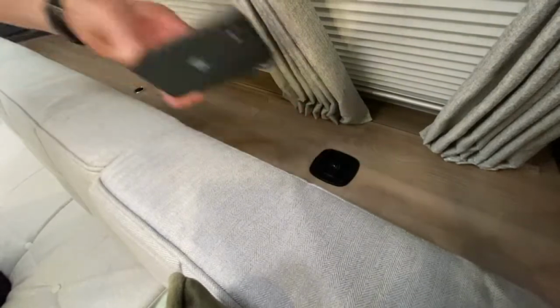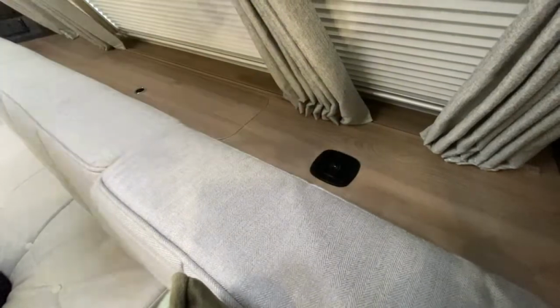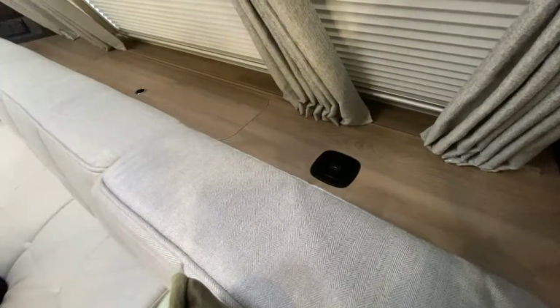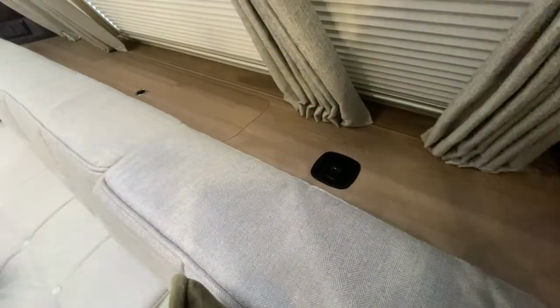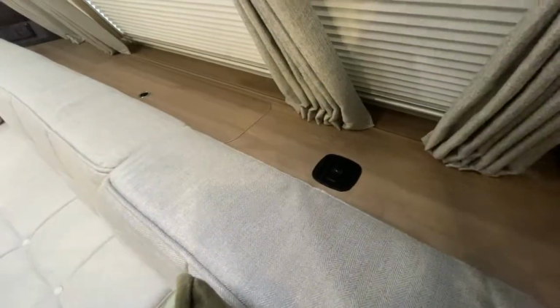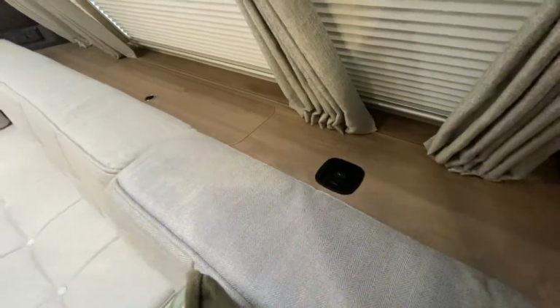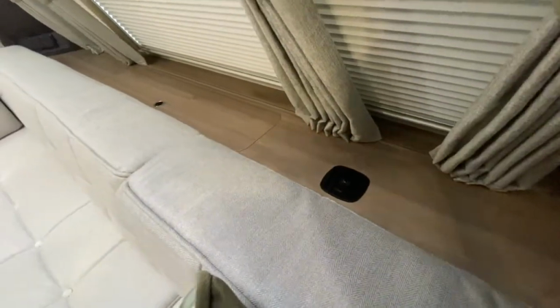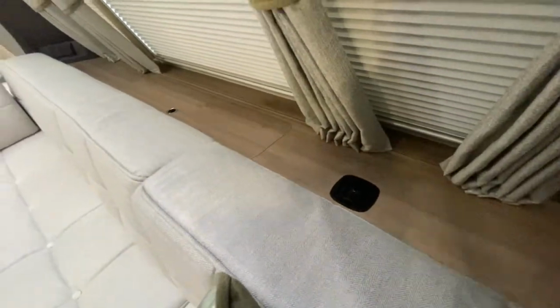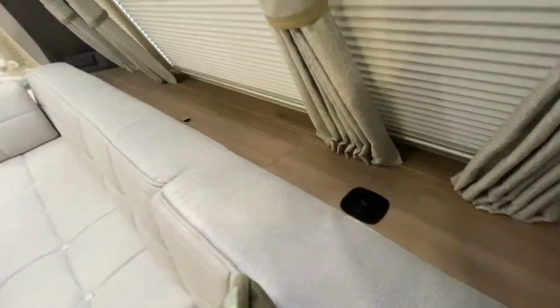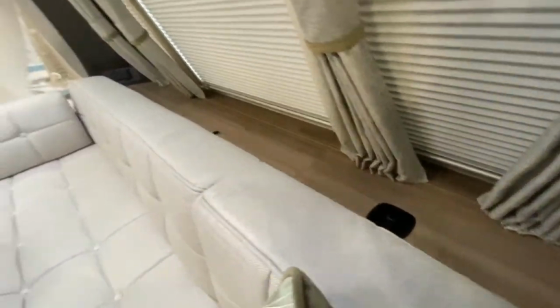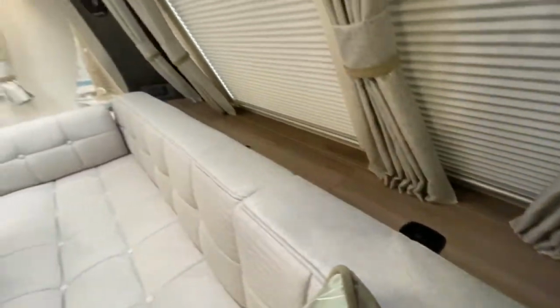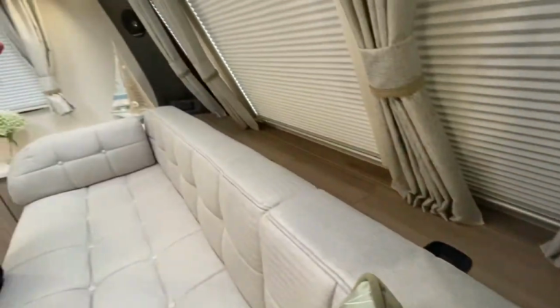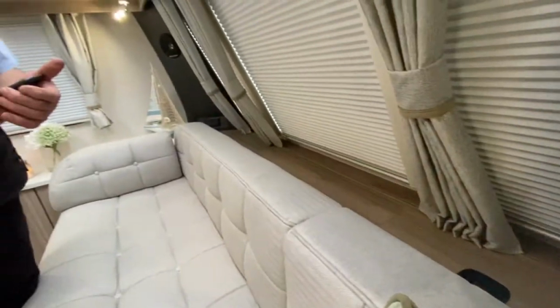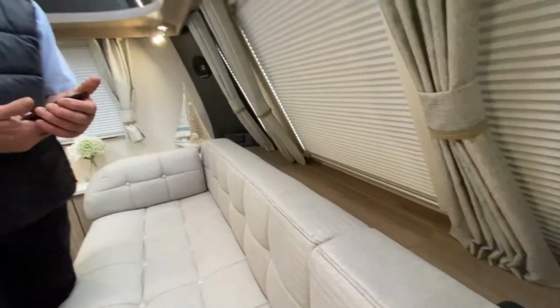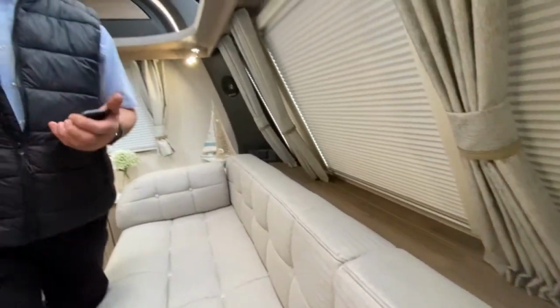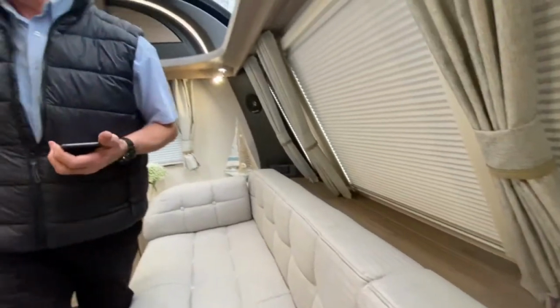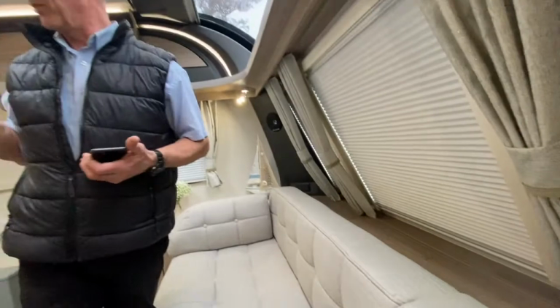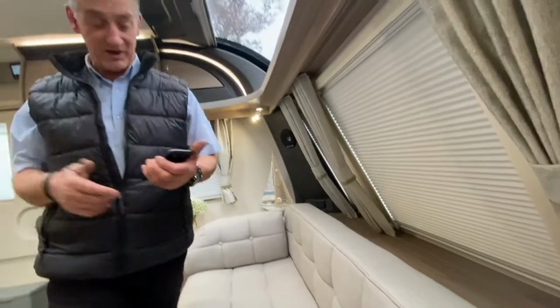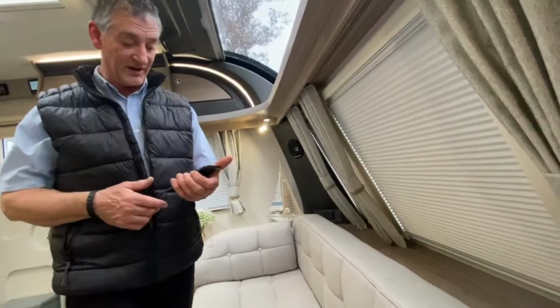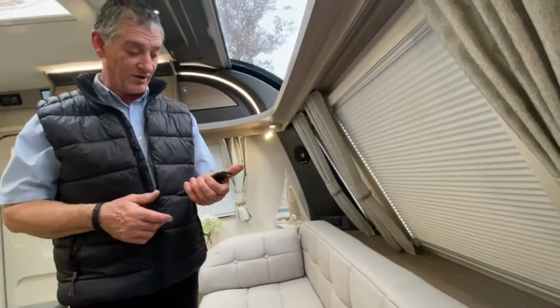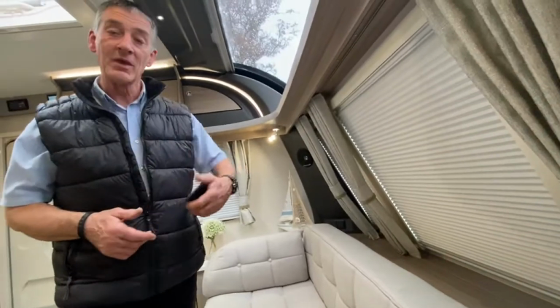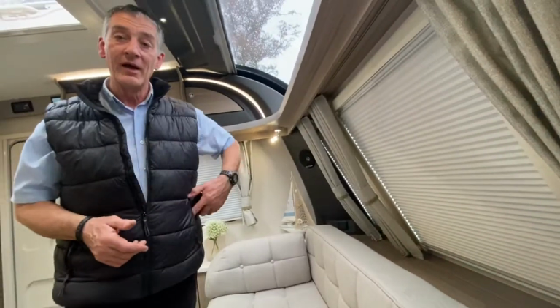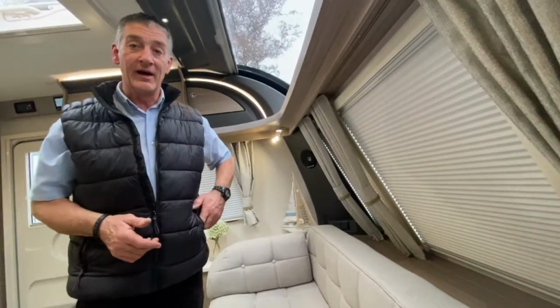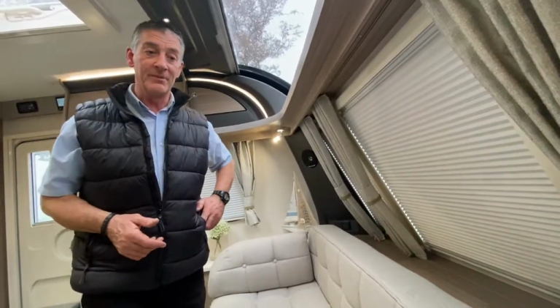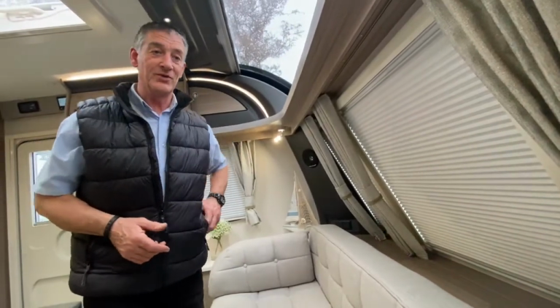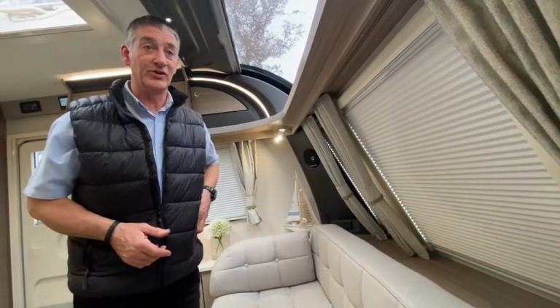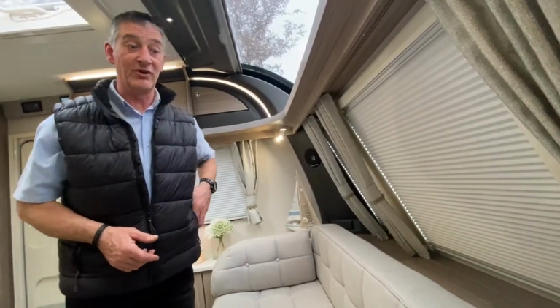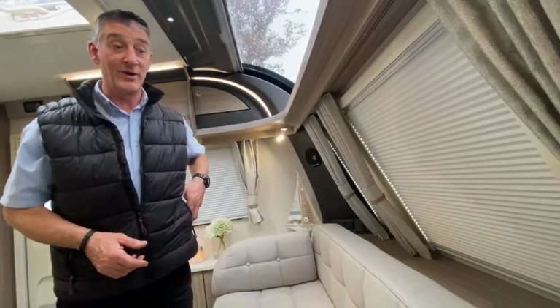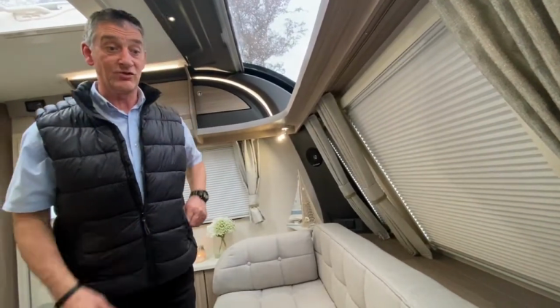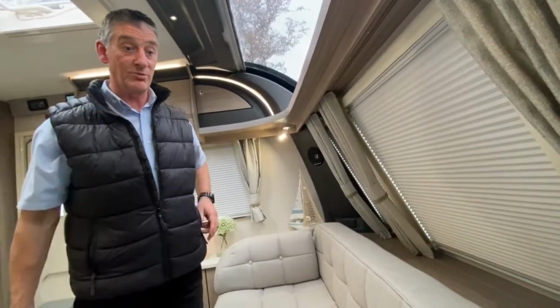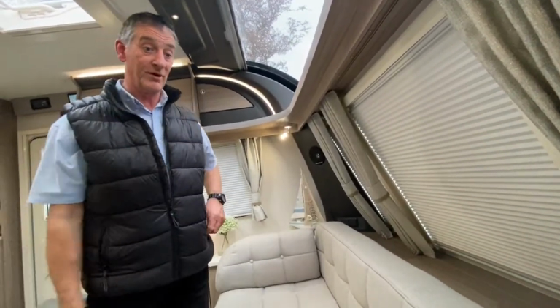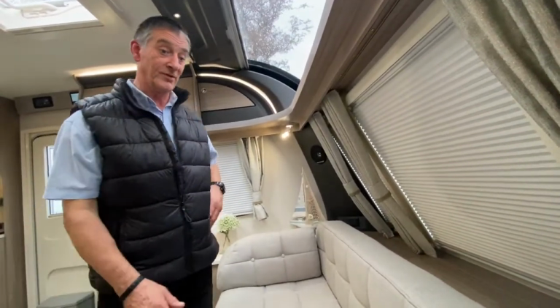We also have USB ports located in the high-level spotlights at the rear bed area, so that's another area where you can charge your mobile phones.